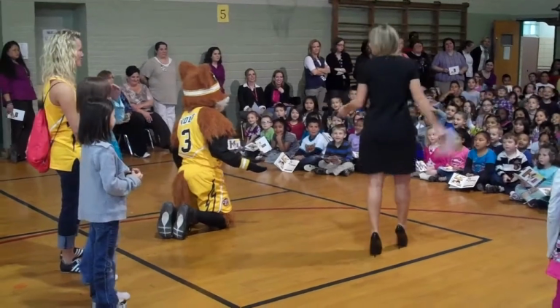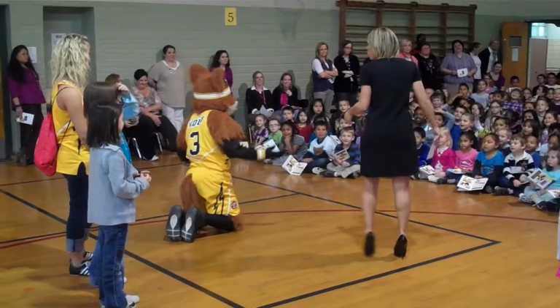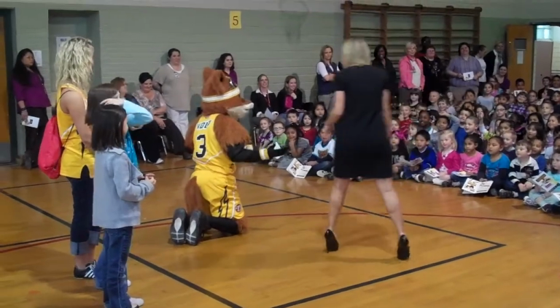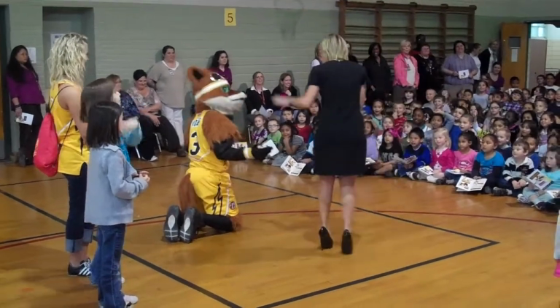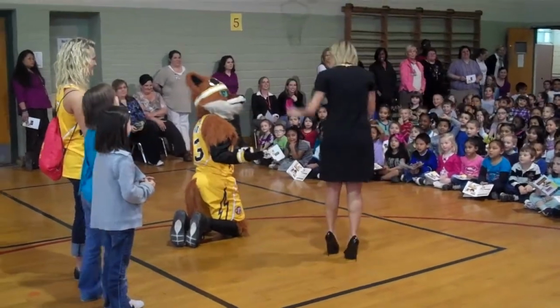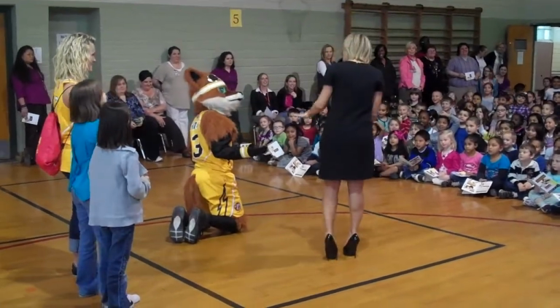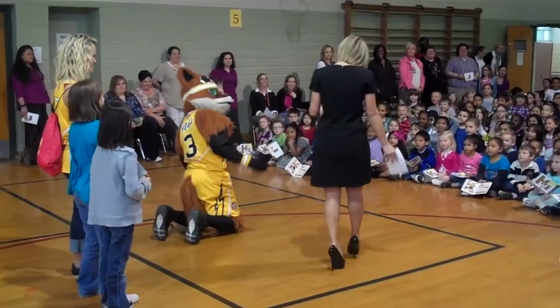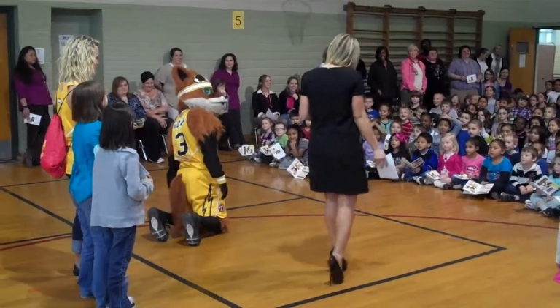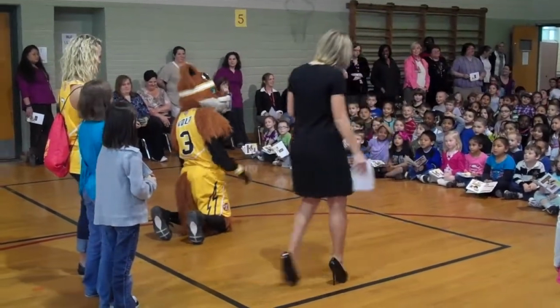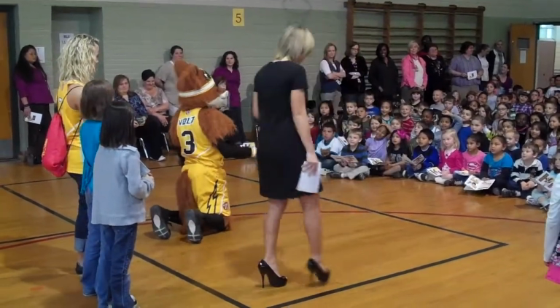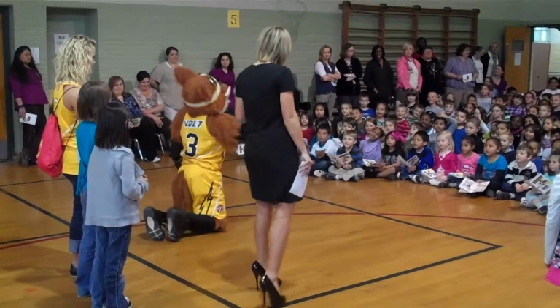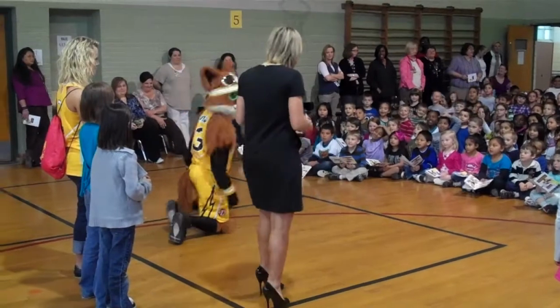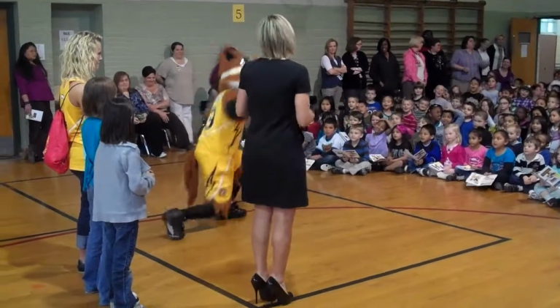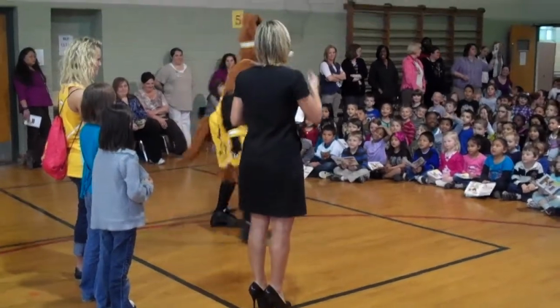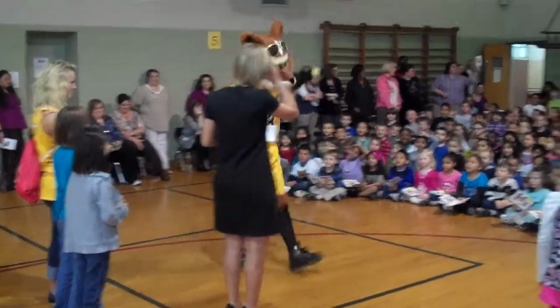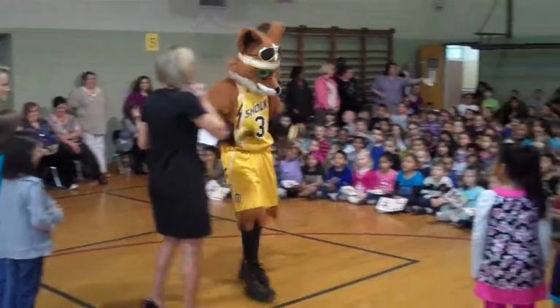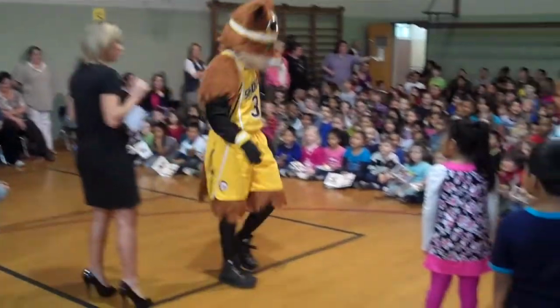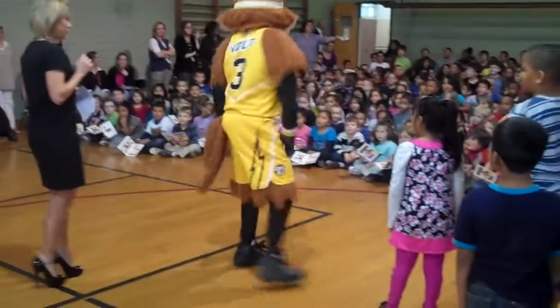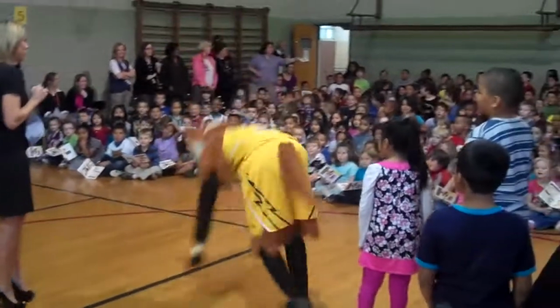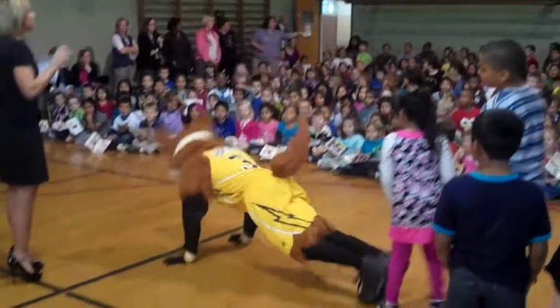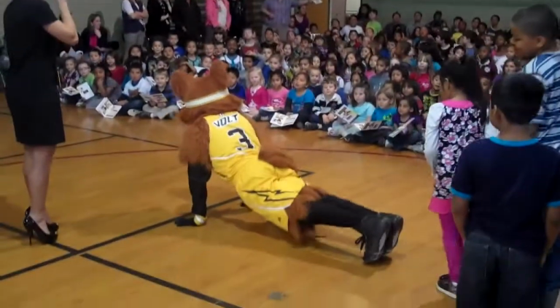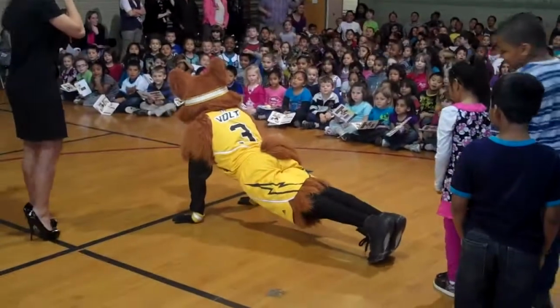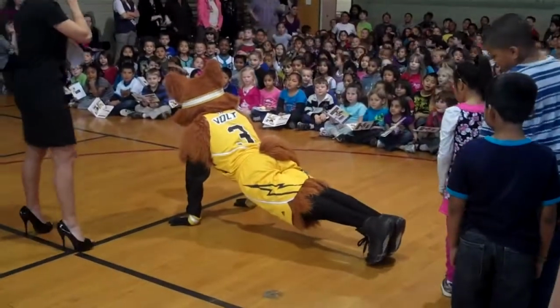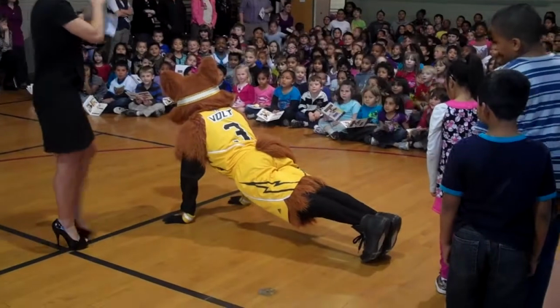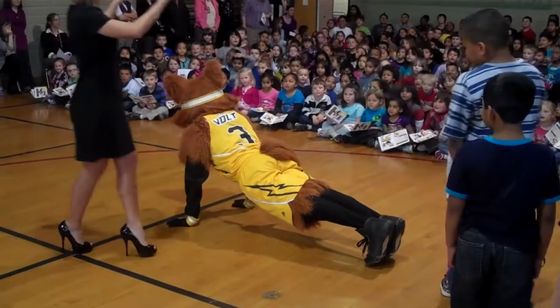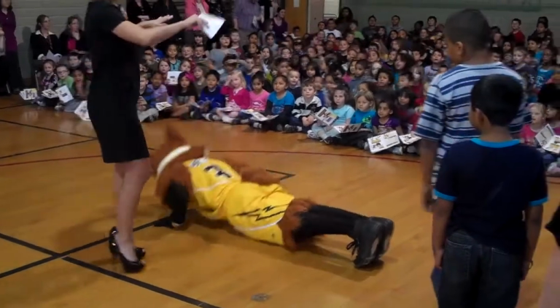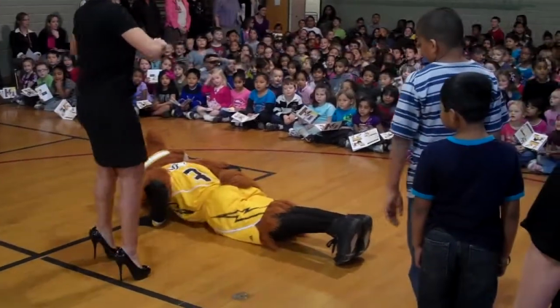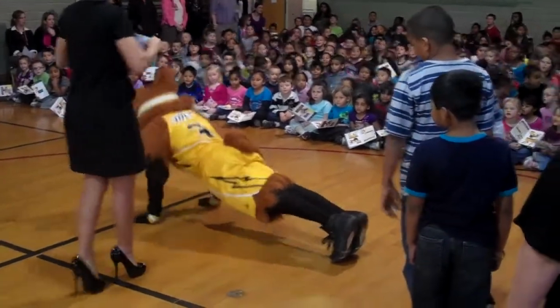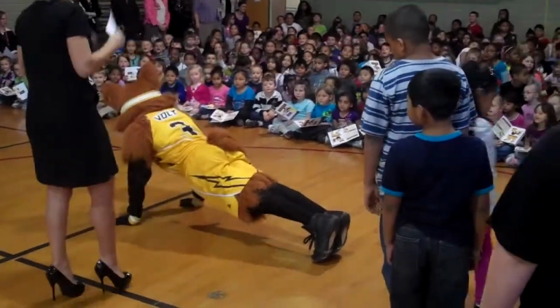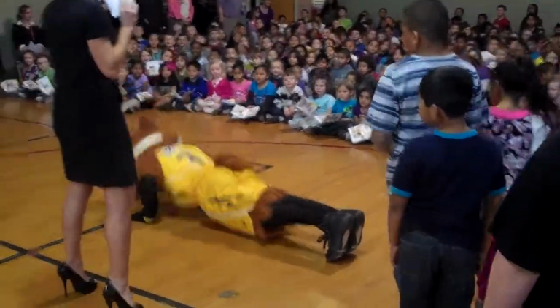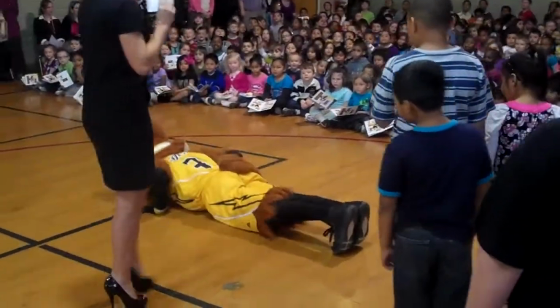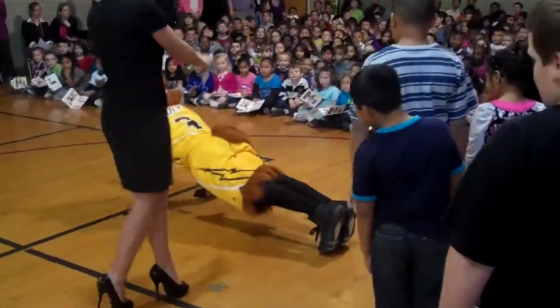That's the worm. We're doing push-ups. Can you show them a push-up? Show them a push-up. Criss-cross applesauce, please. Criss-cross applesauce. There you go.